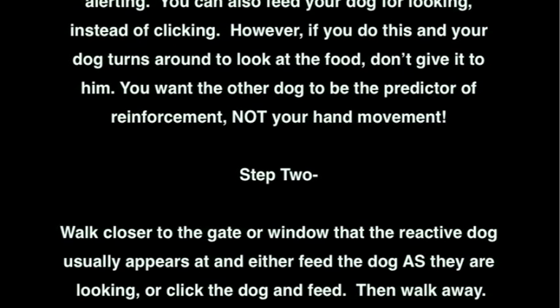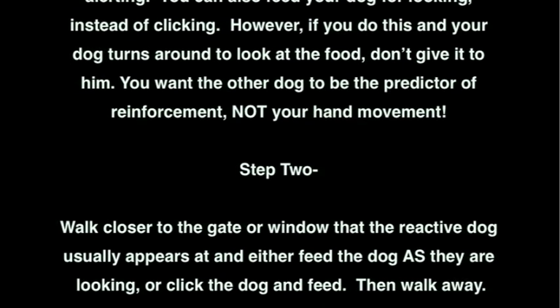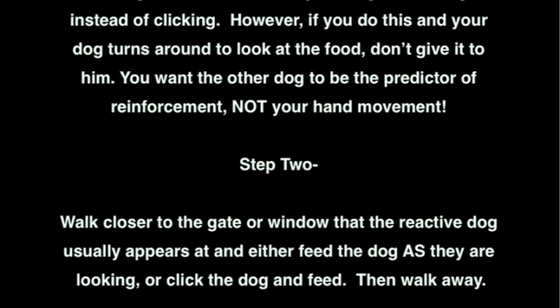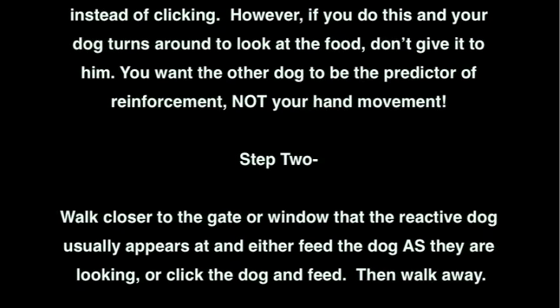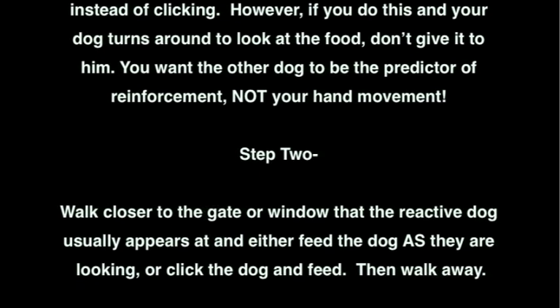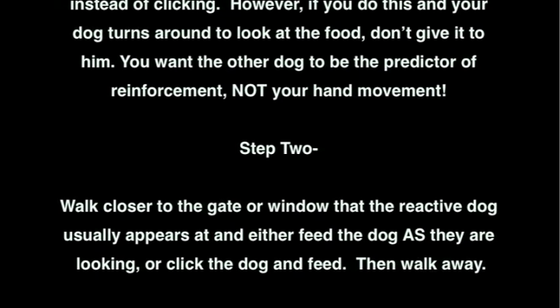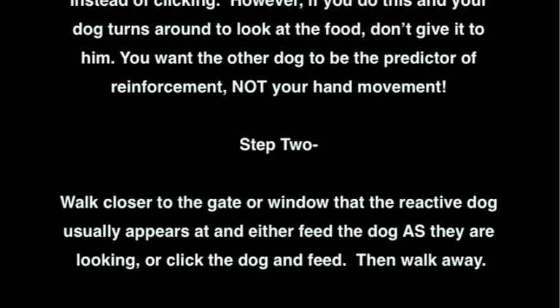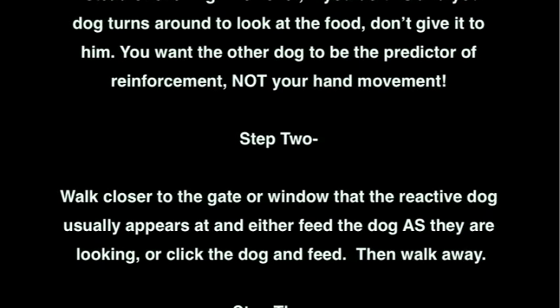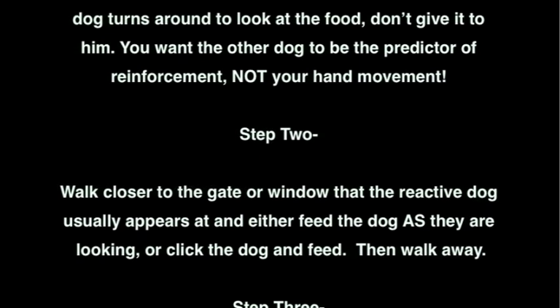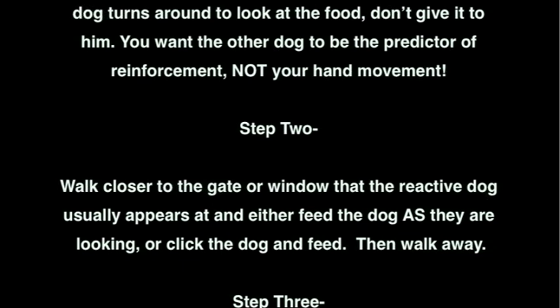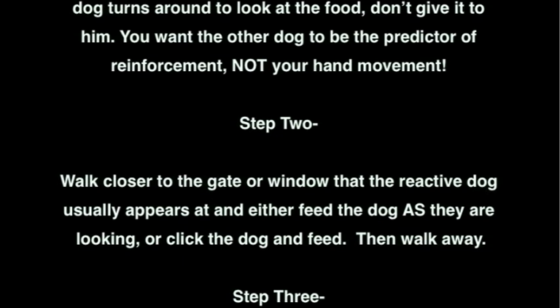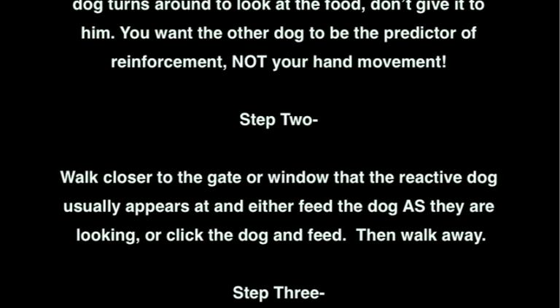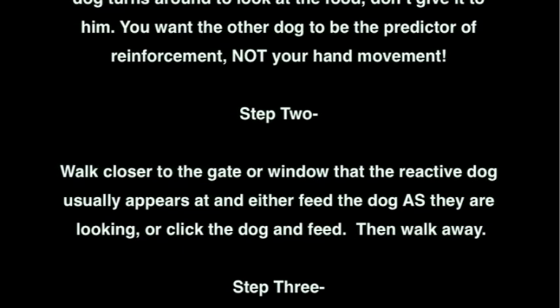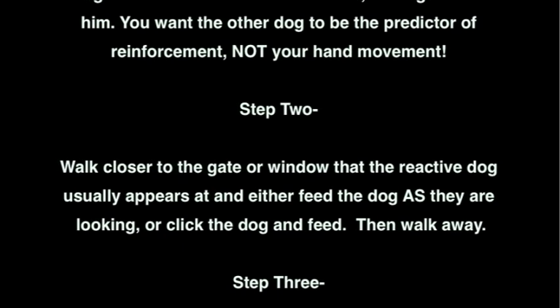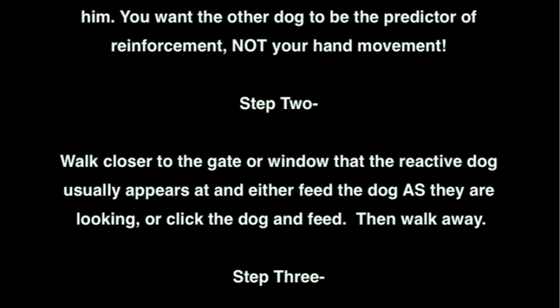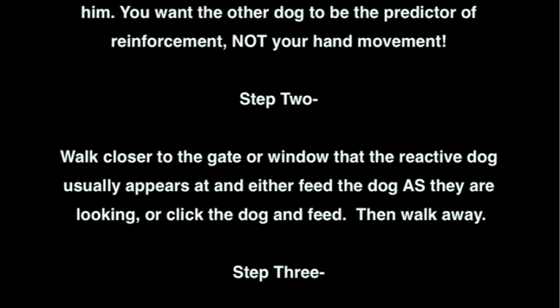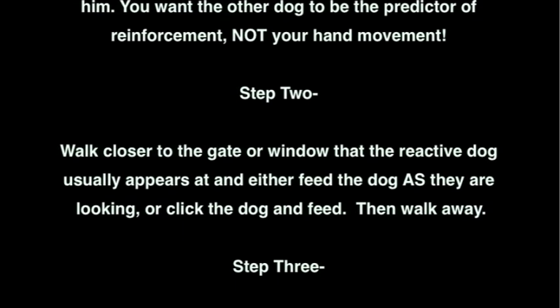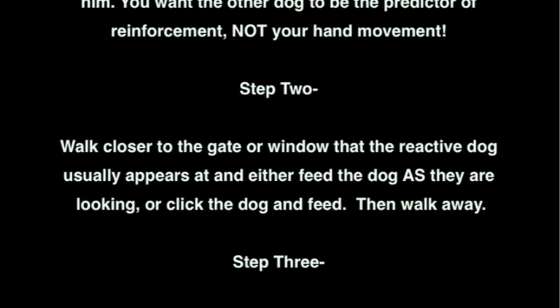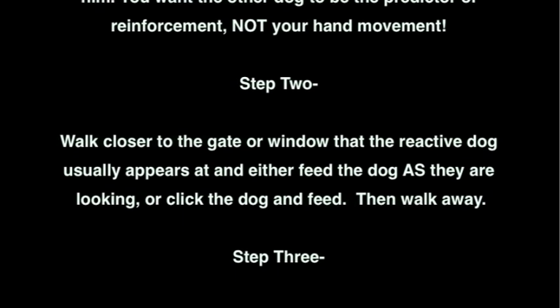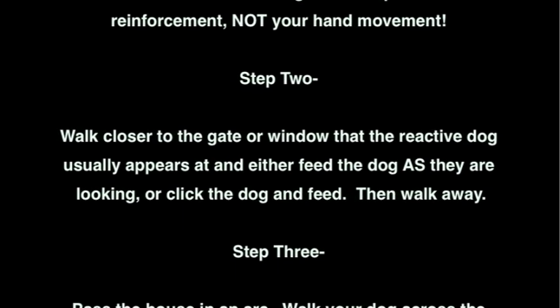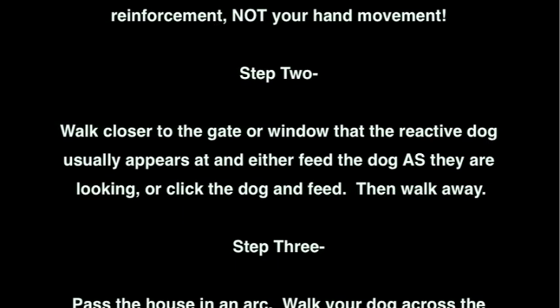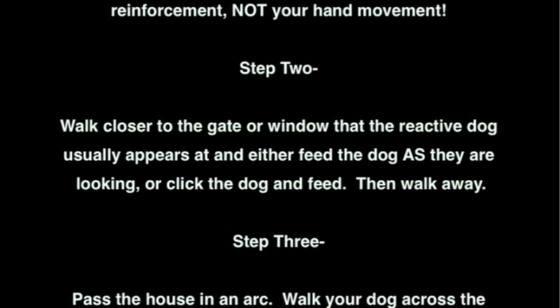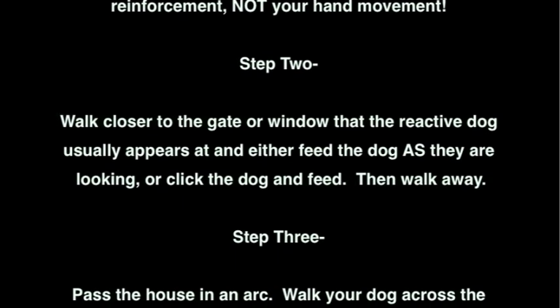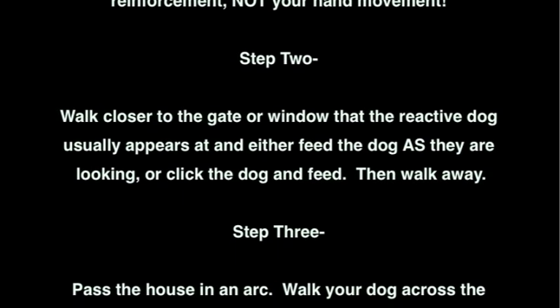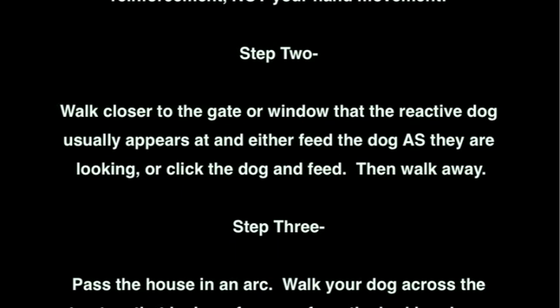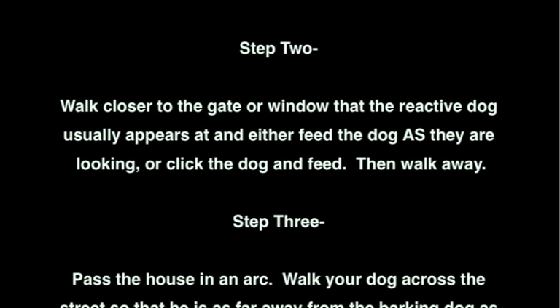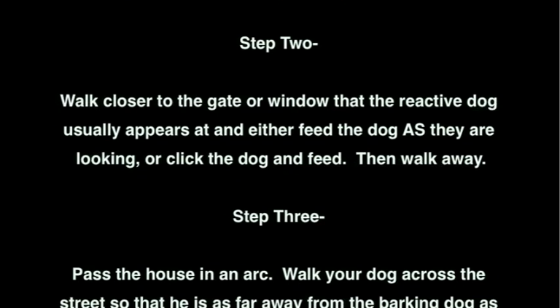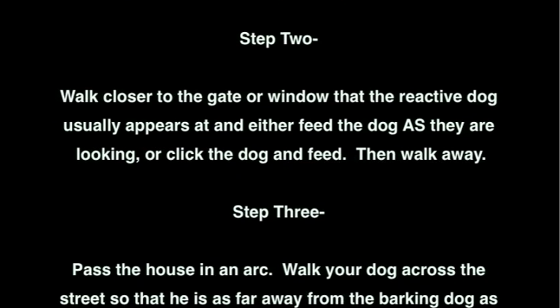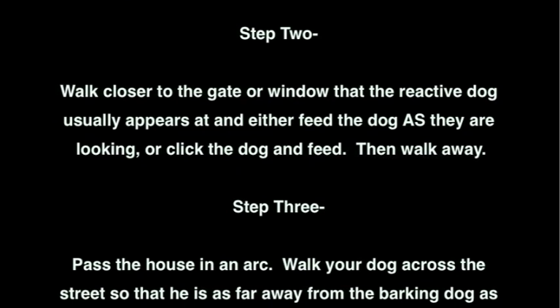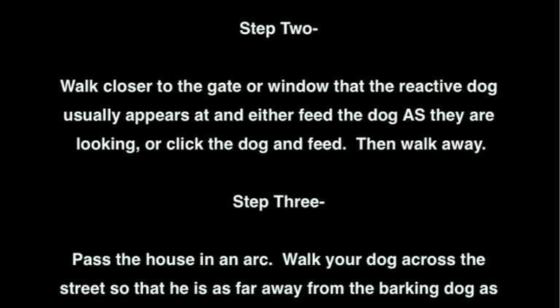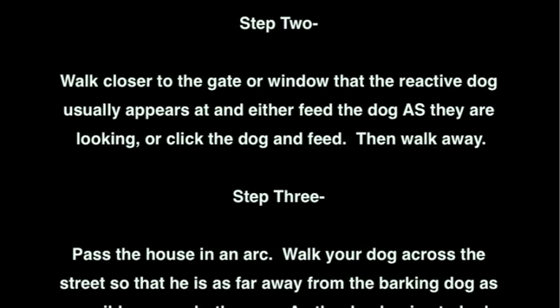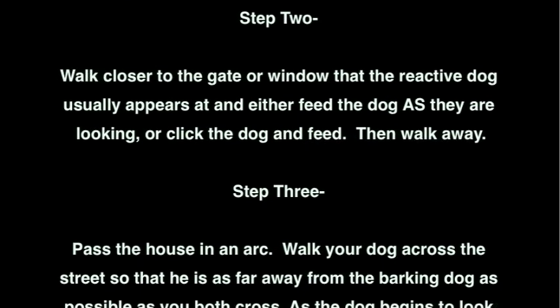Step 2: Walk closer to the gate or window that the reactive dog usually appears at, and either feed the dog as they are looking, or click the dog and feed. Then walk away.